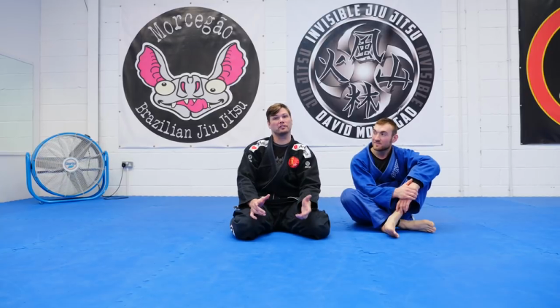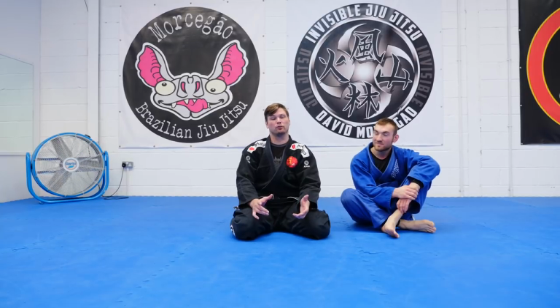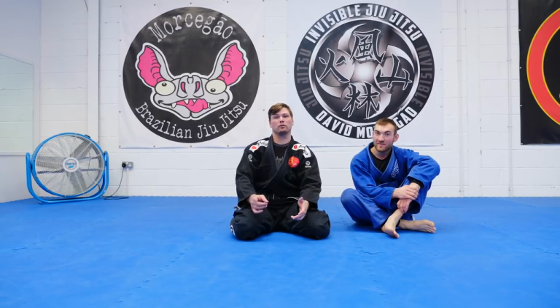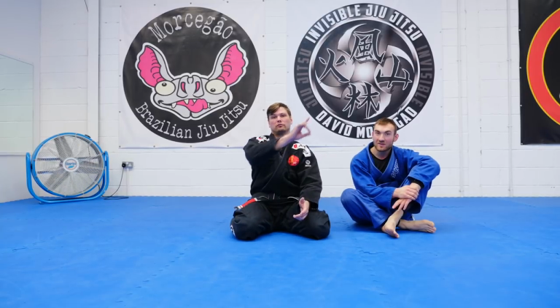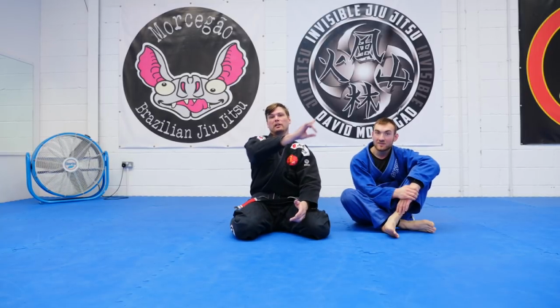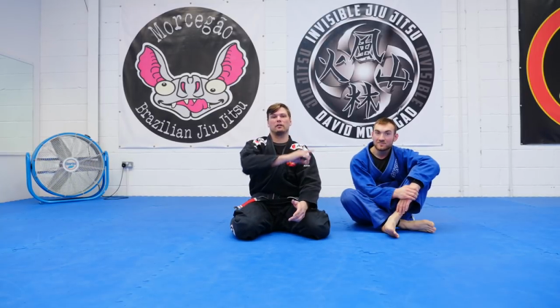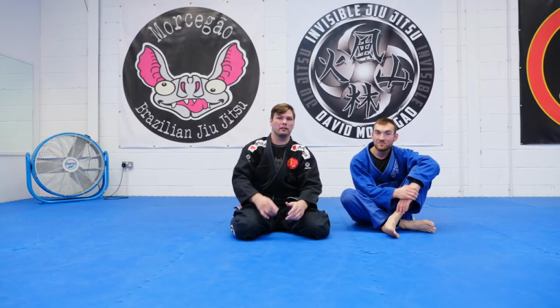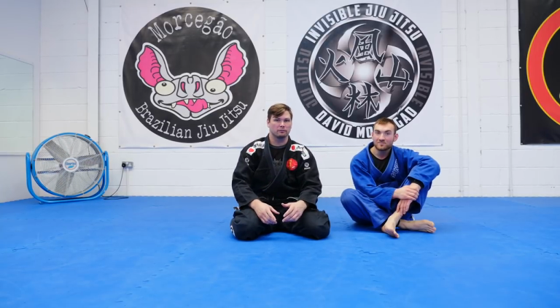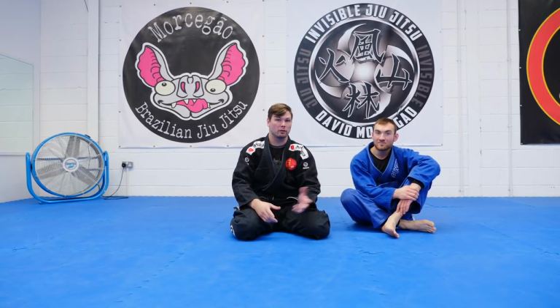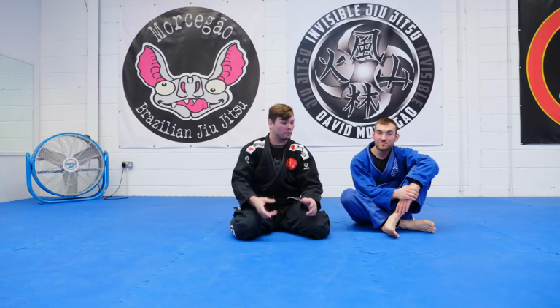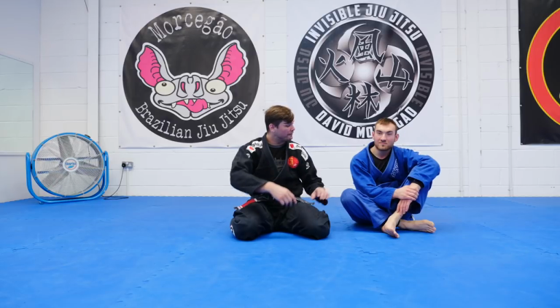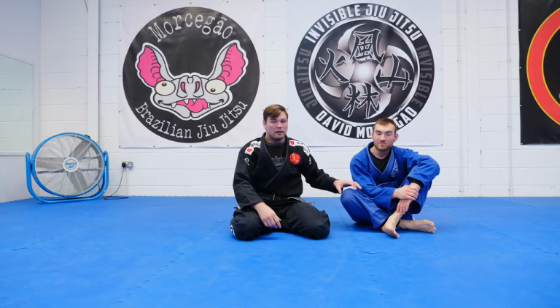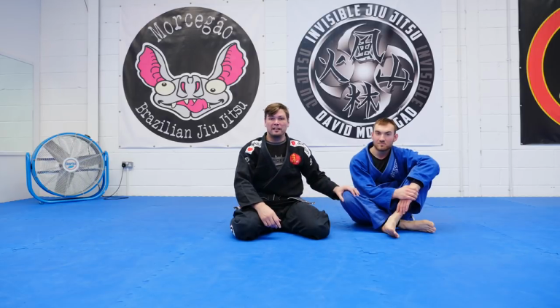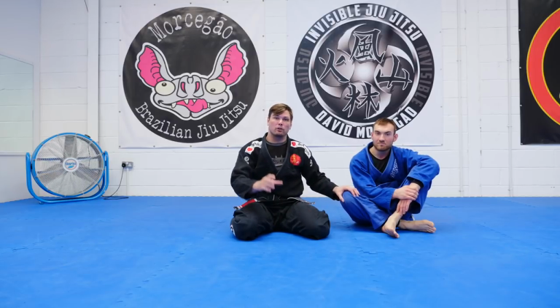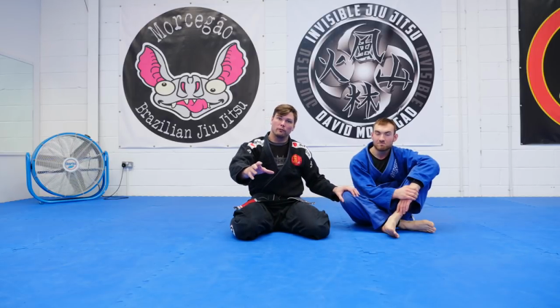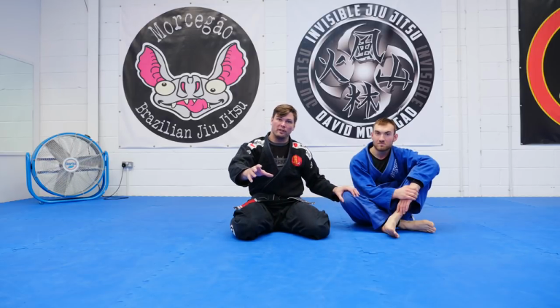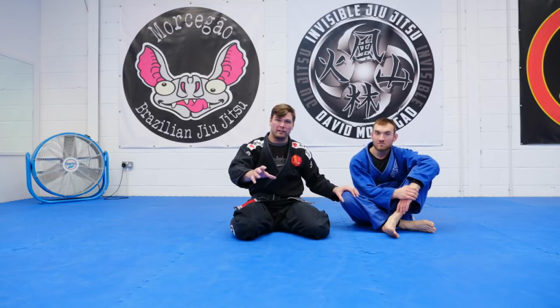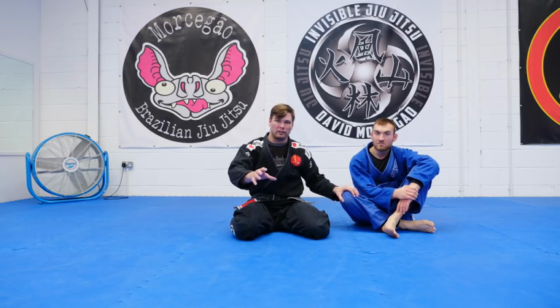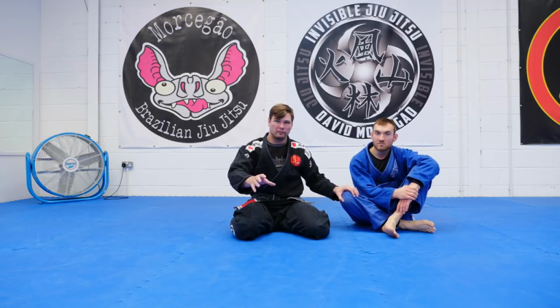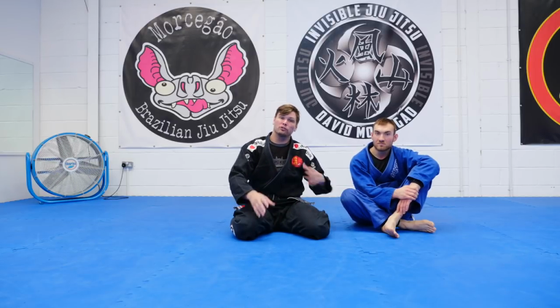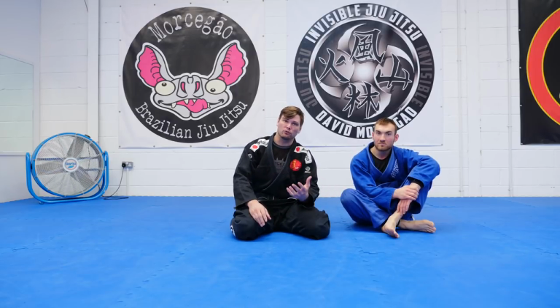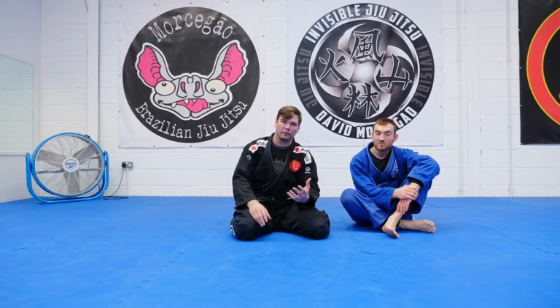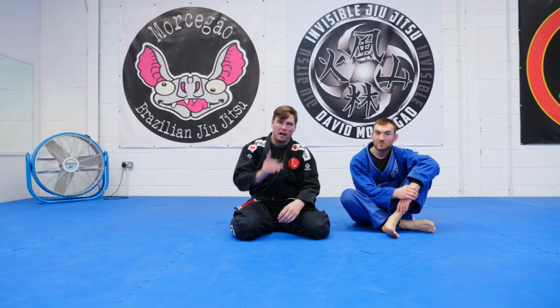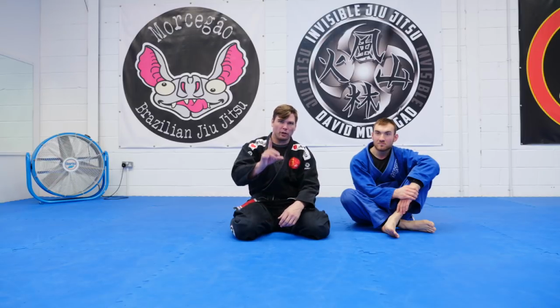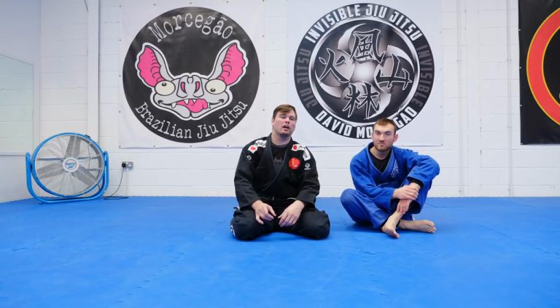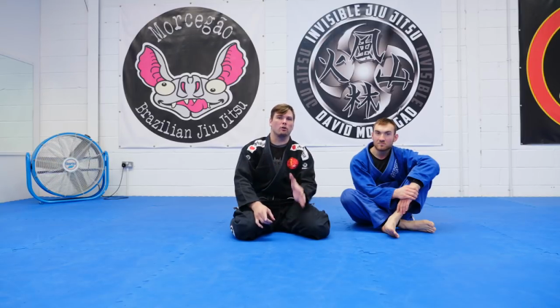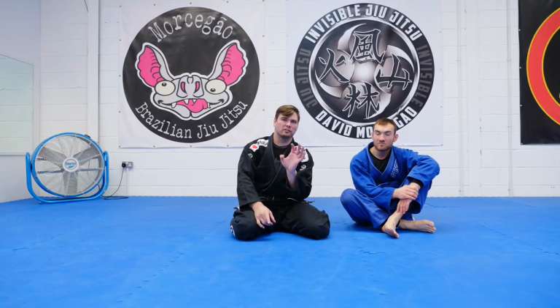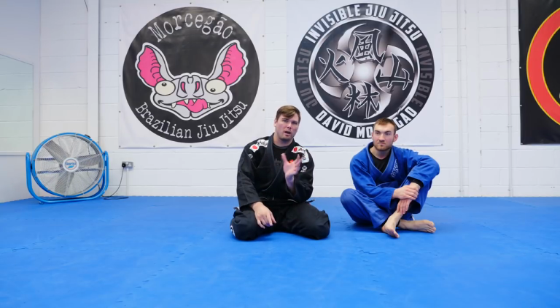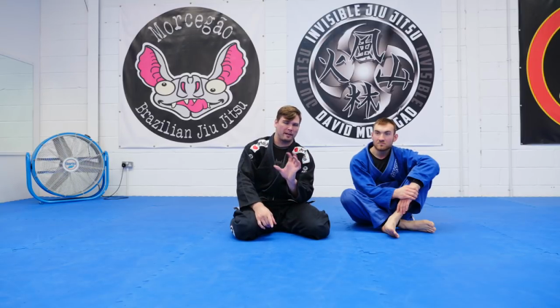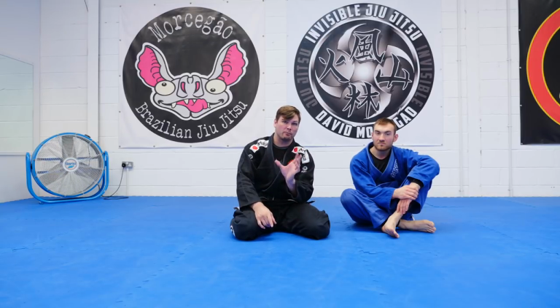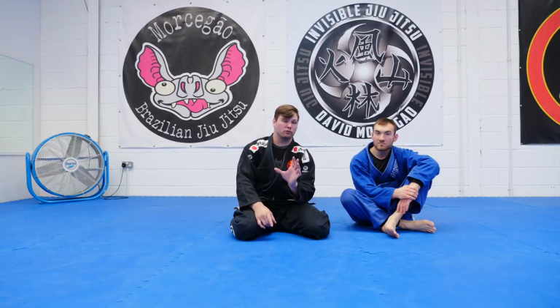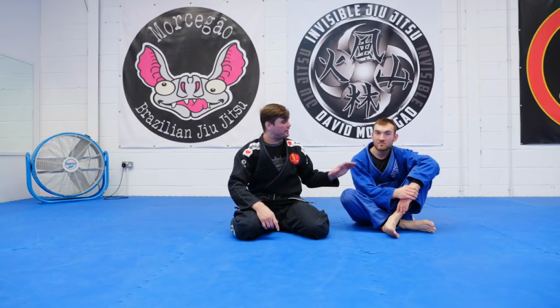If you want to see some more of those, go click in the corner, go click the link, come back. Baseball back choke from knee on belly usually, or side control. We're going to start it in side control and we're going to see why, because it makes getting my first grip dead easy.